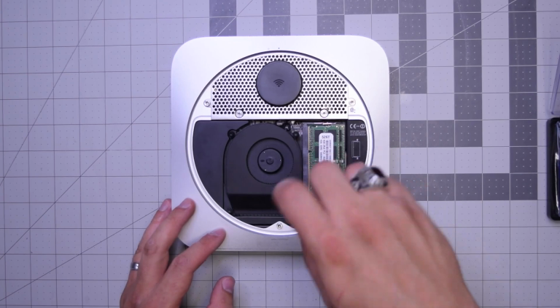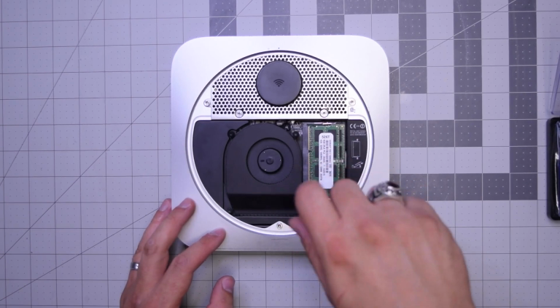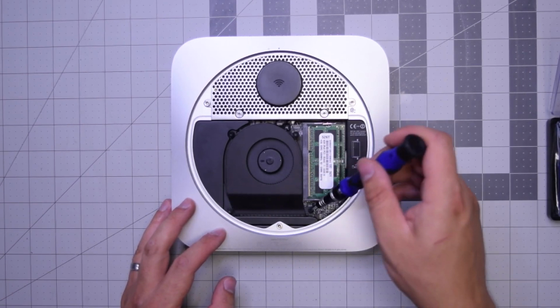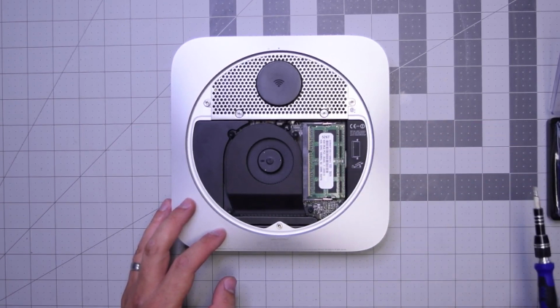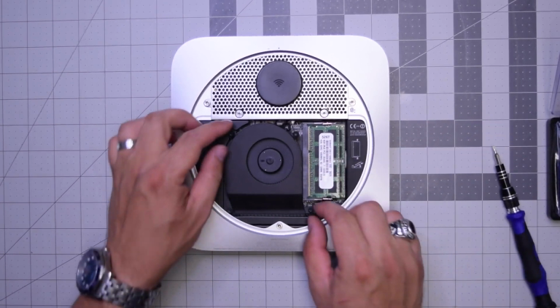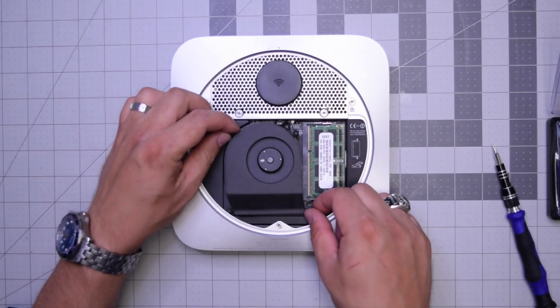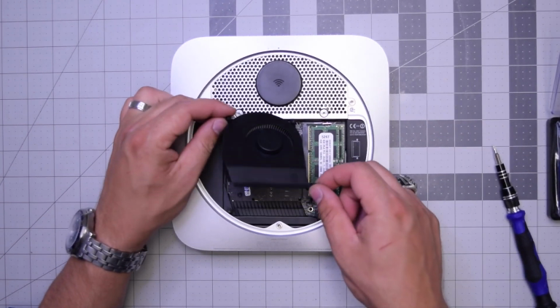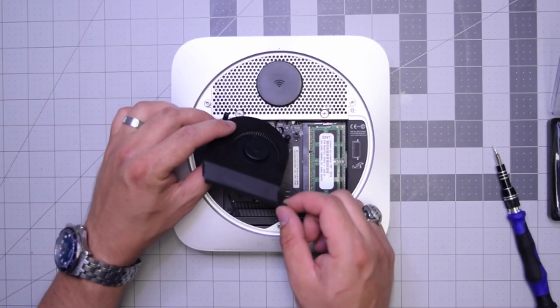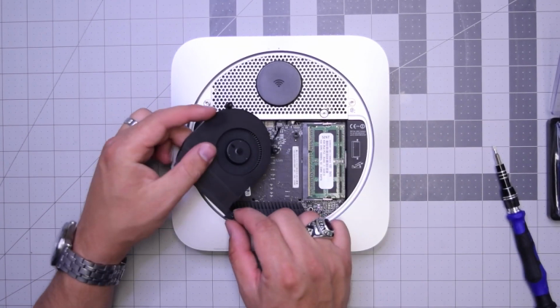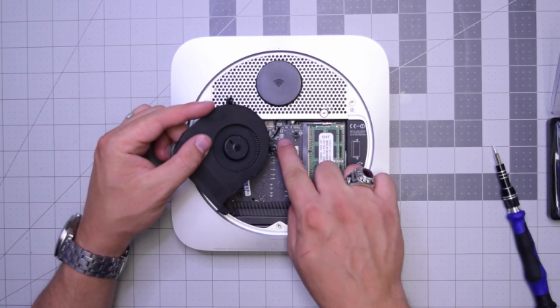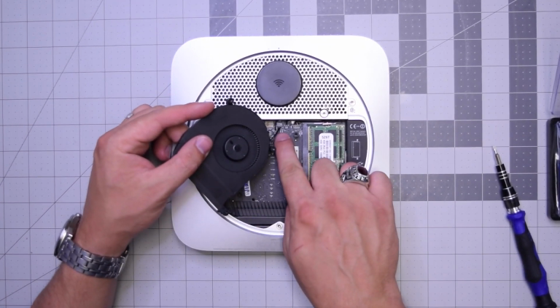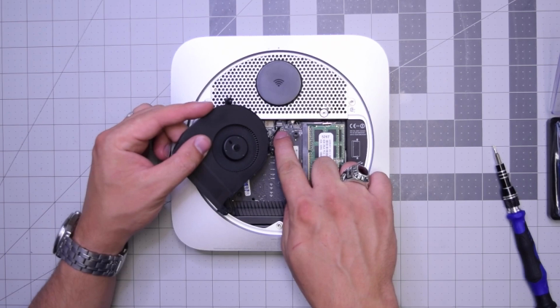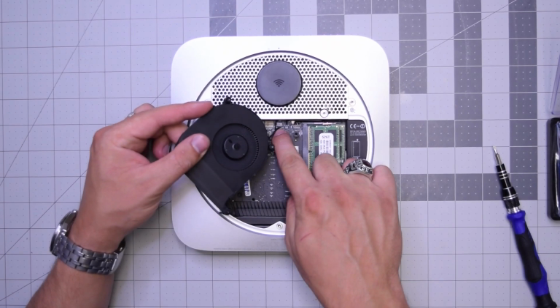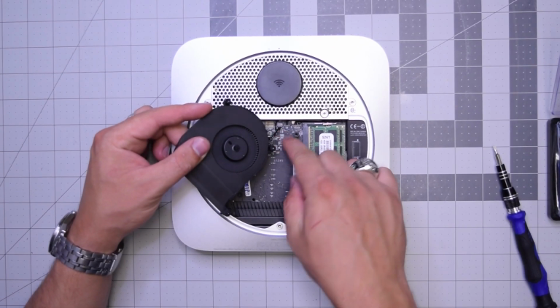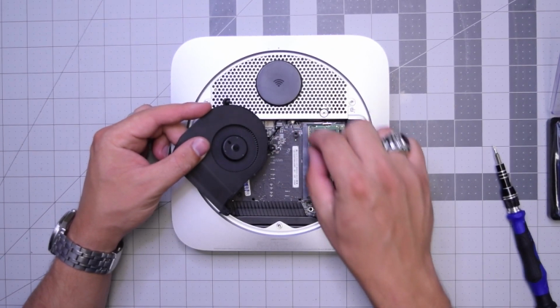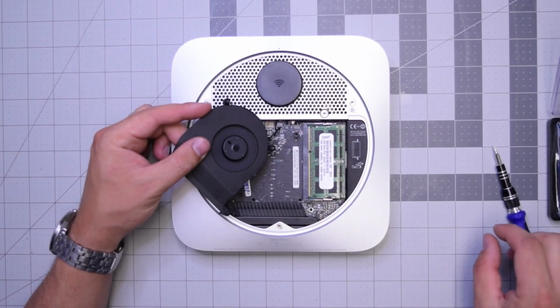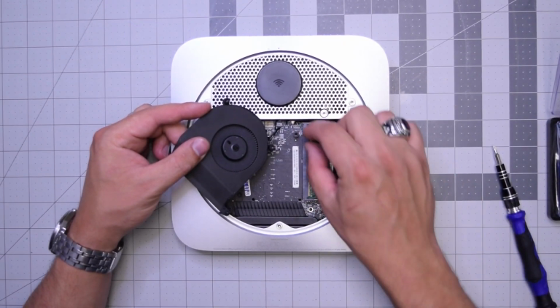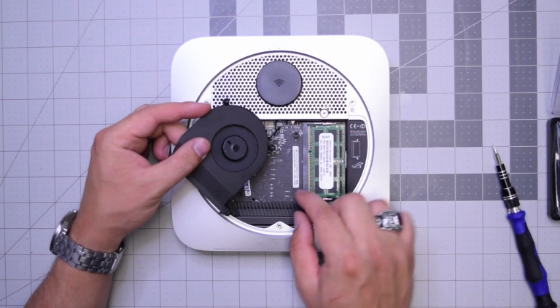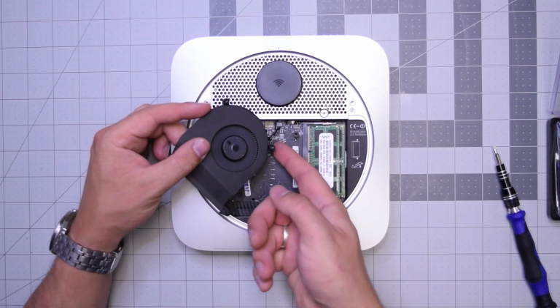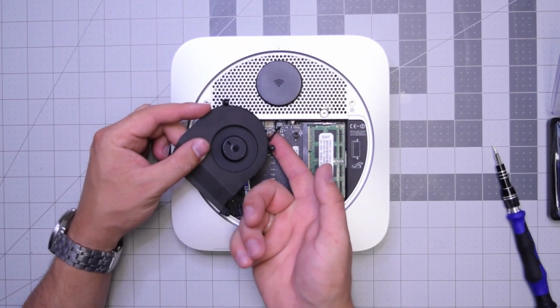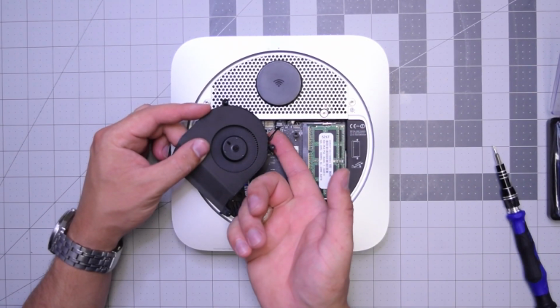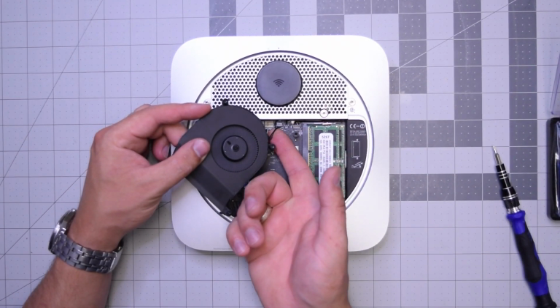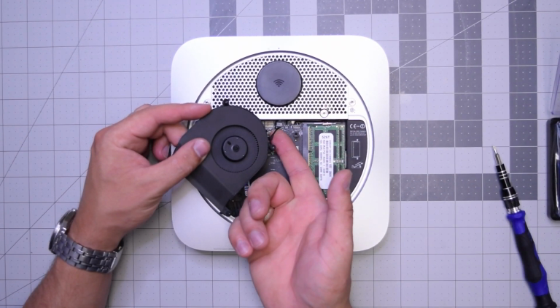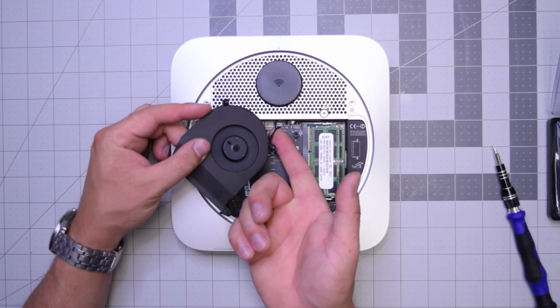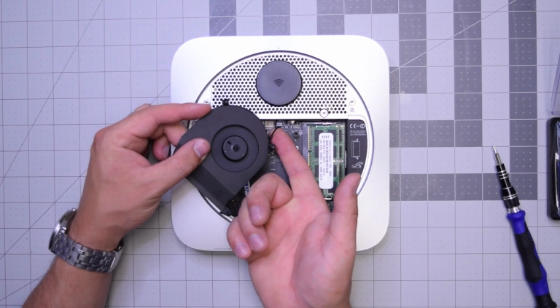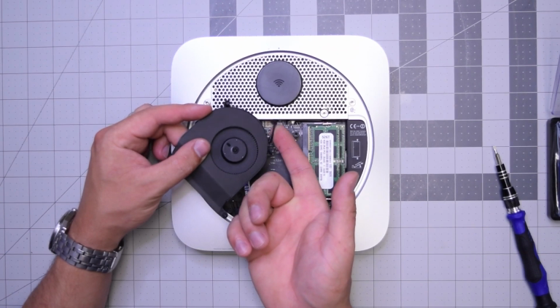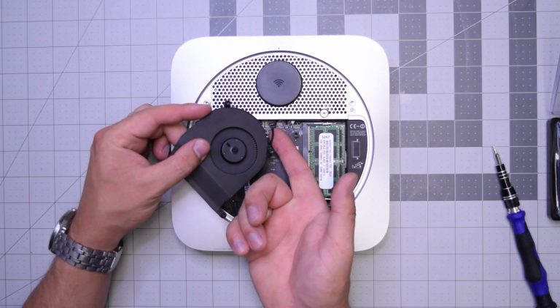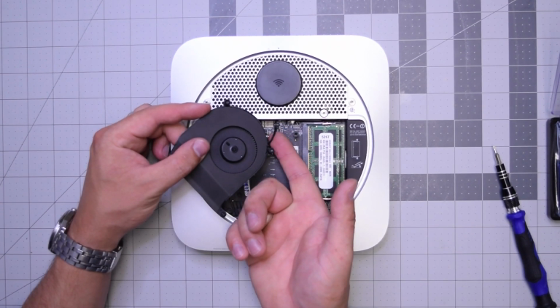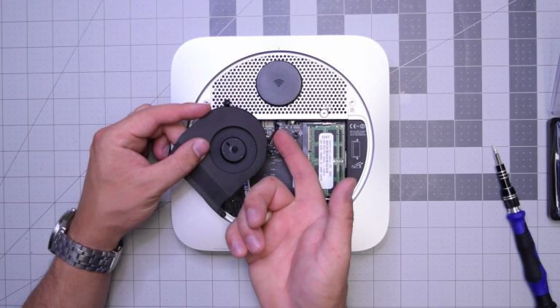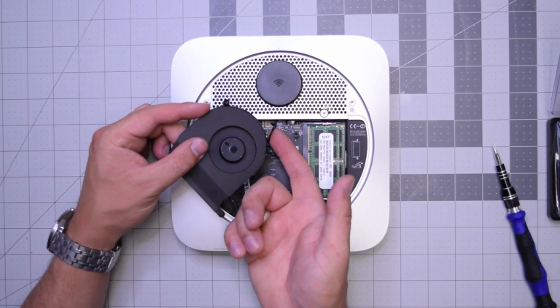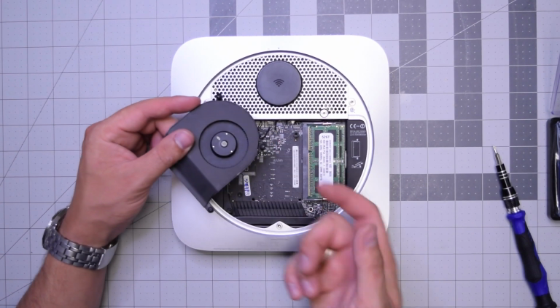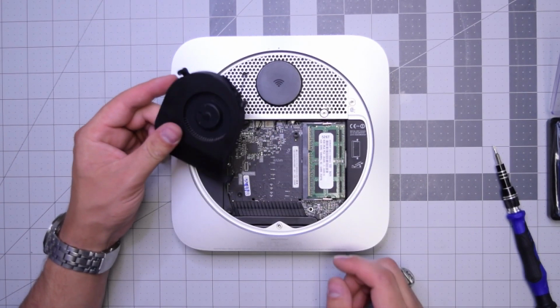I like to keep the screws in place — just unscrew them. Now you can lift up the fan and then gently, from underneath, get your finger under the cable and push up until it pops out of its socket. Make sure to do this gently; don't rip this cable.